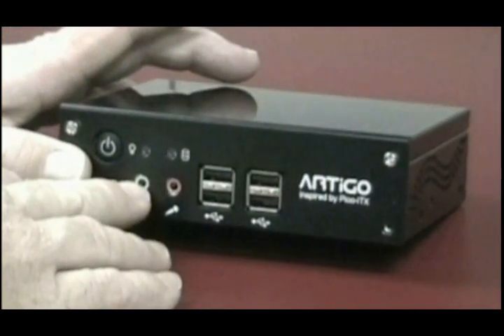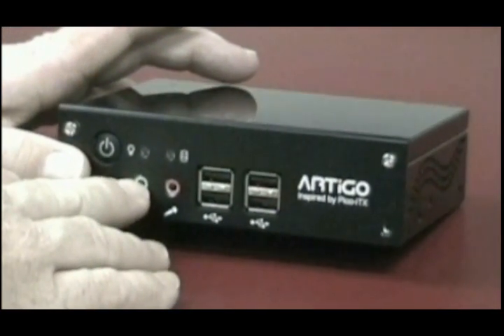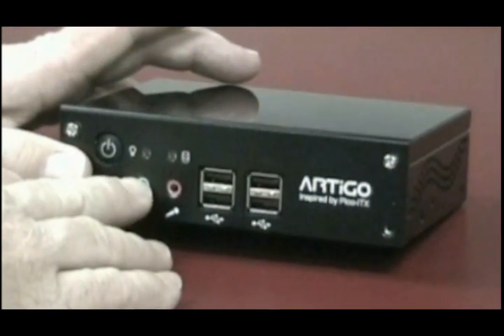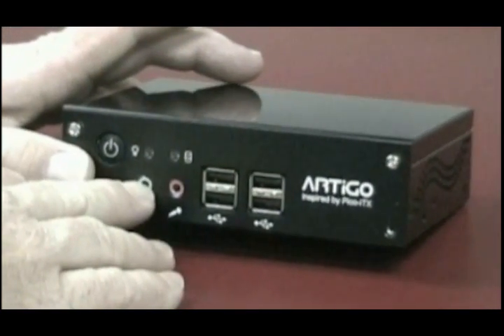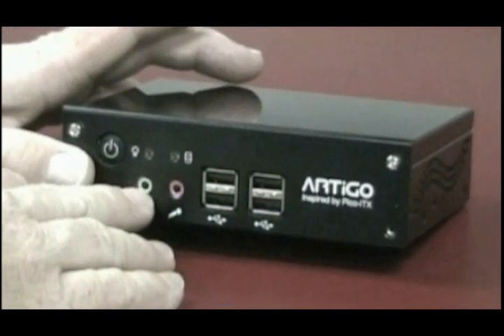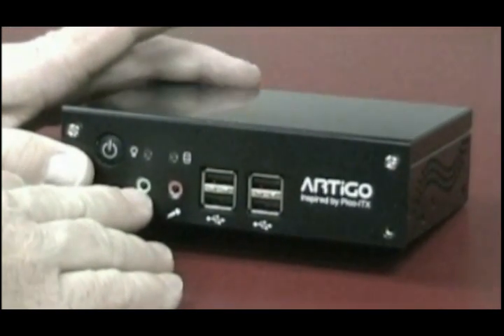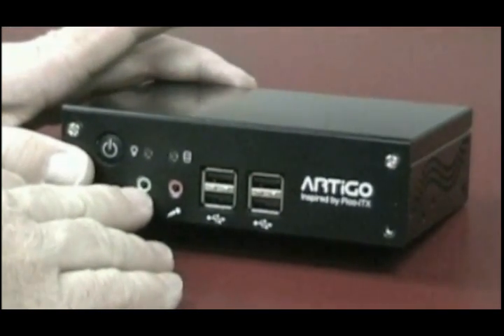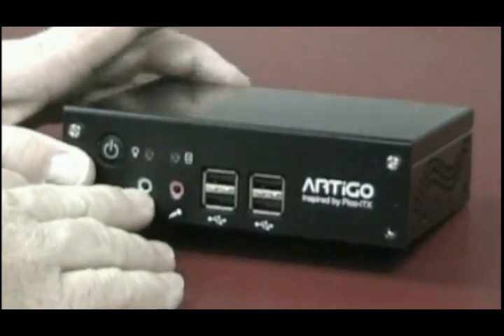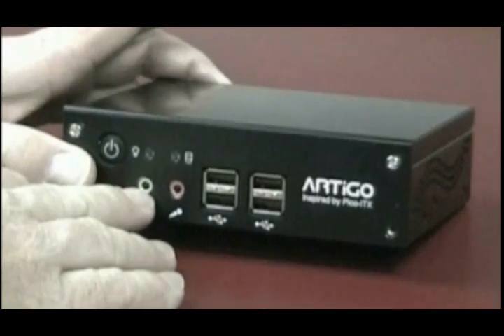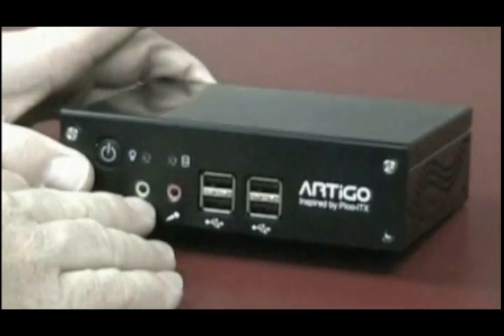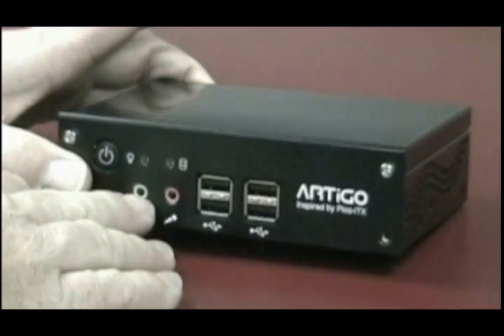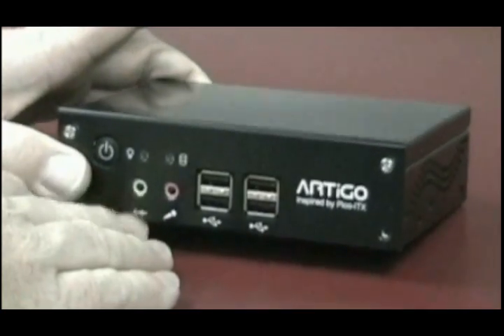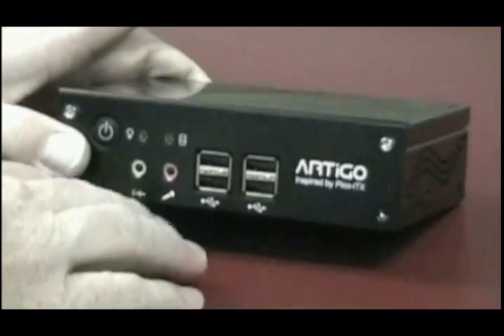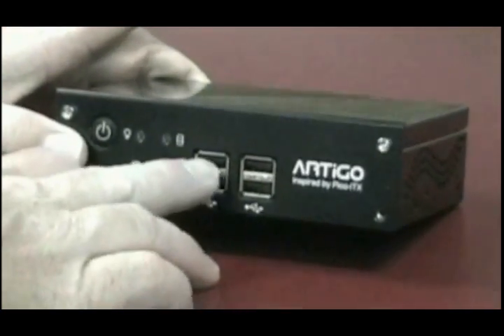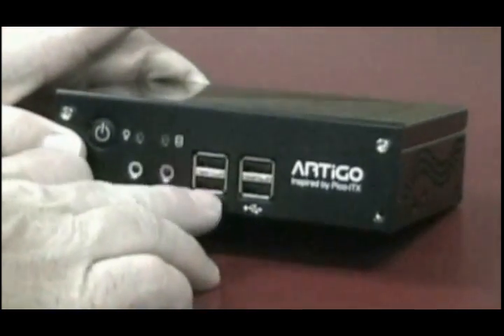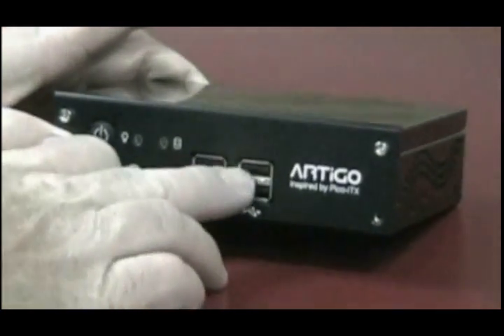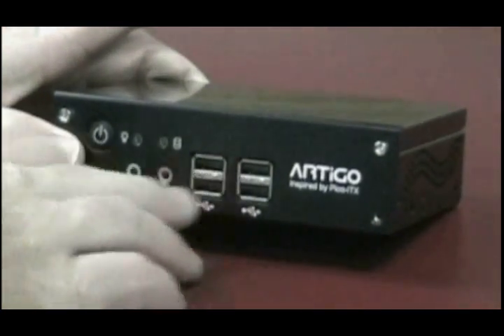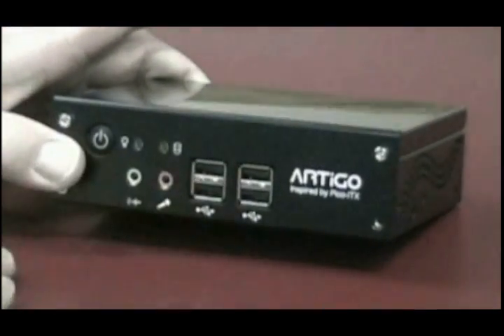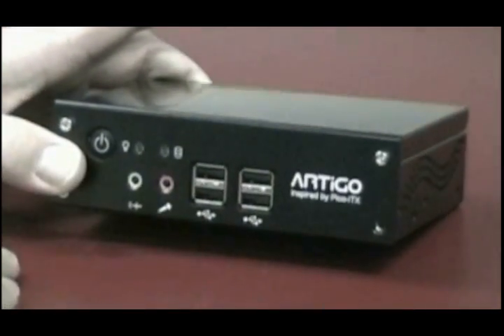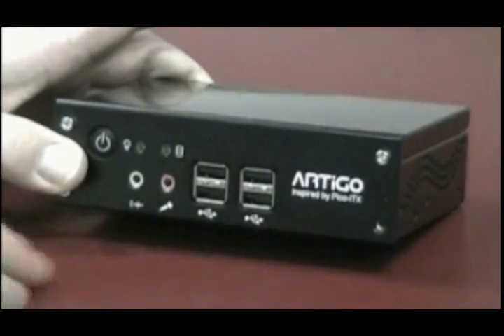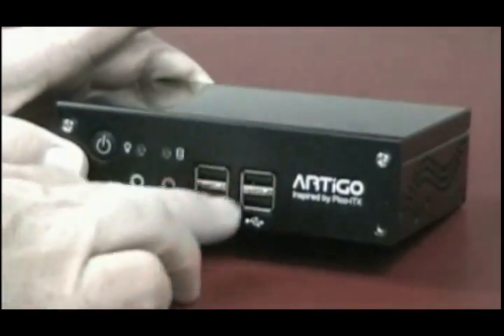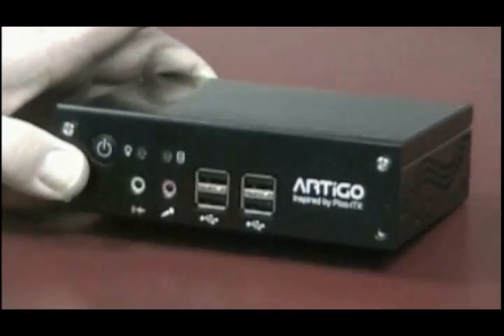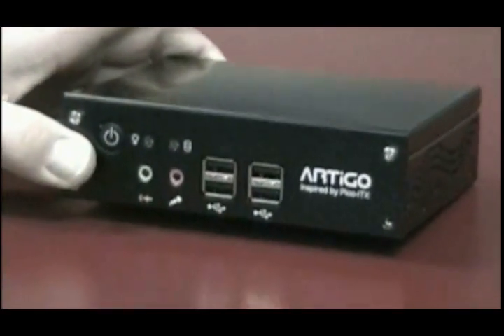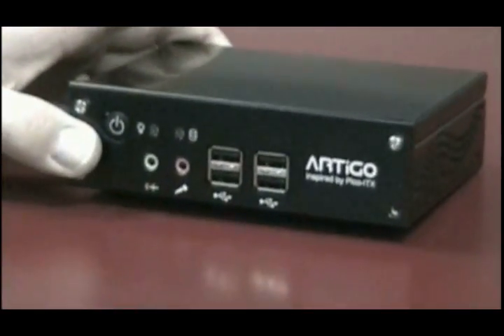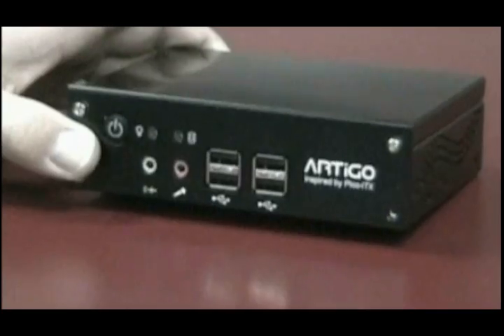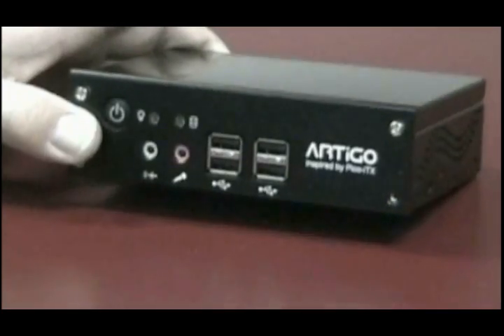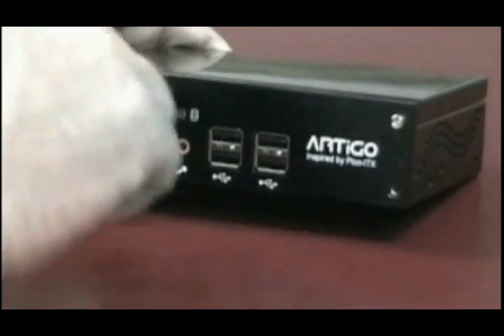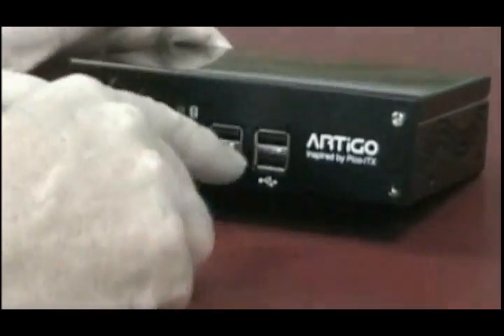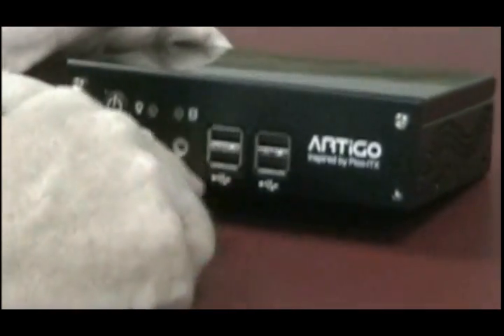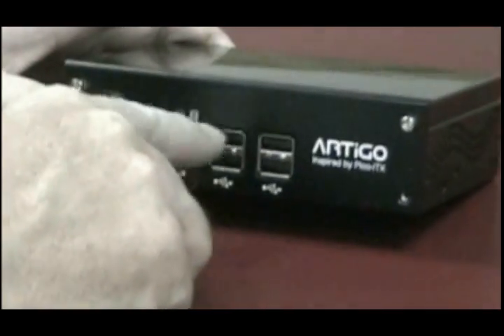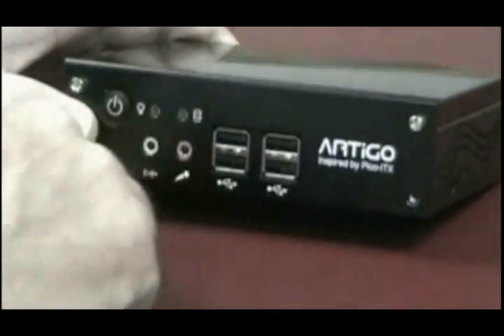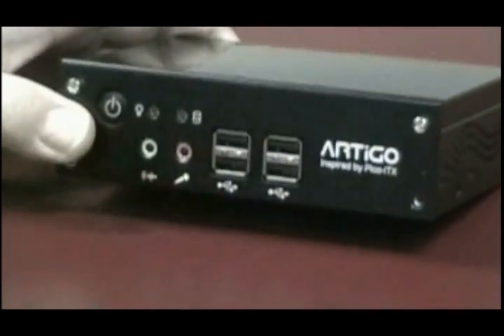Widmaster comes with four USB ports, one of which will be used to connect to the camera. The other three USB ports can then be used to connect the Widmaster to multiple cameras.